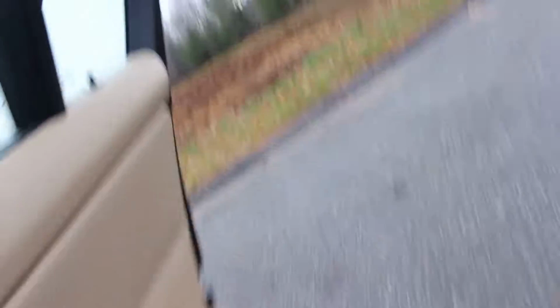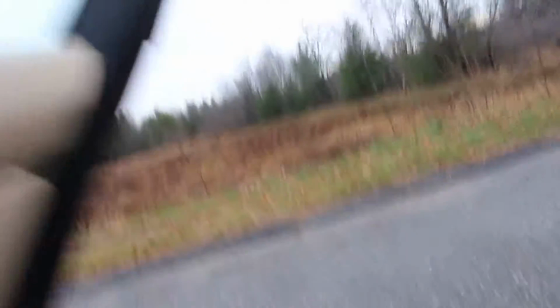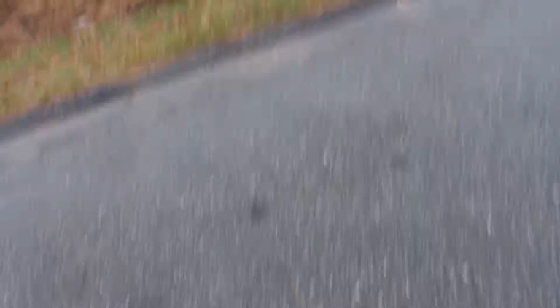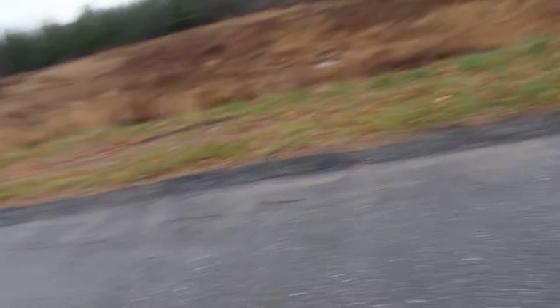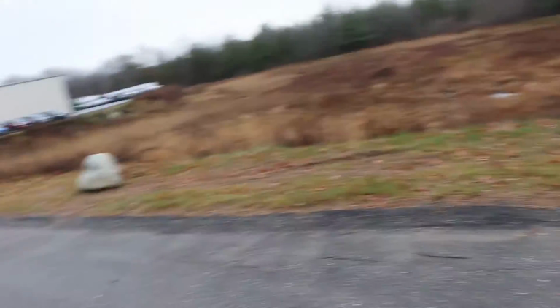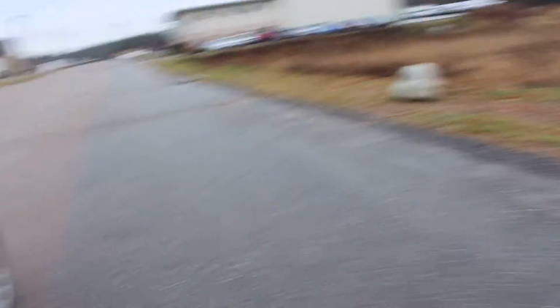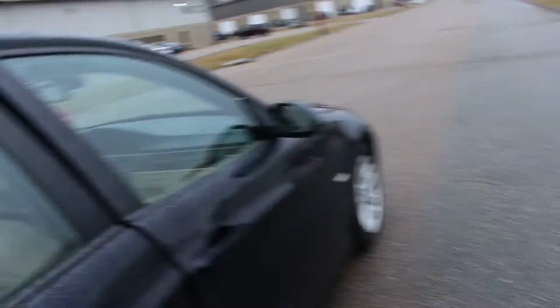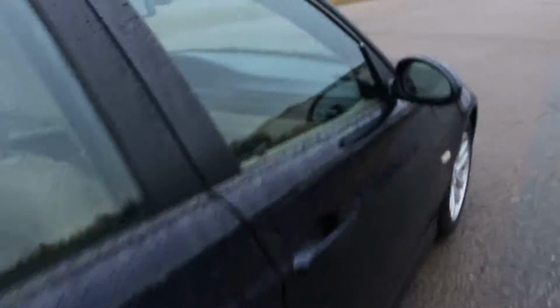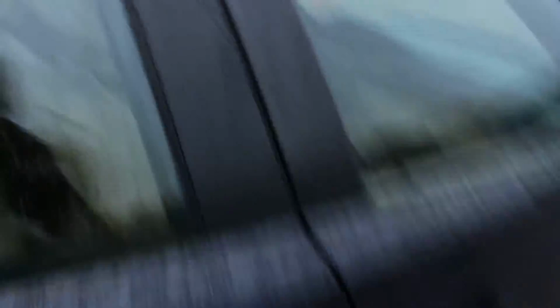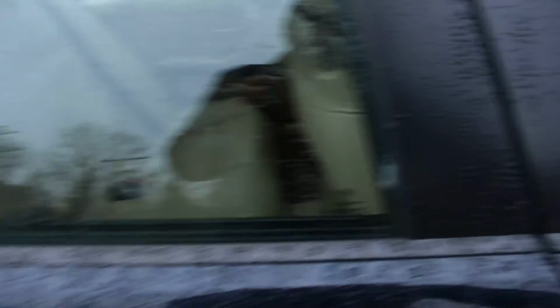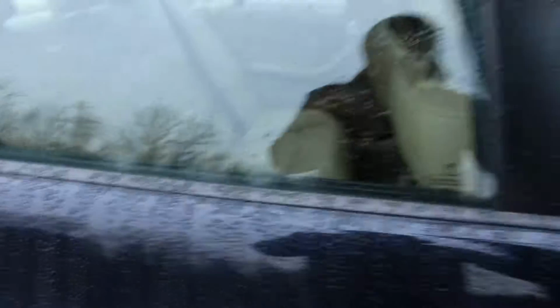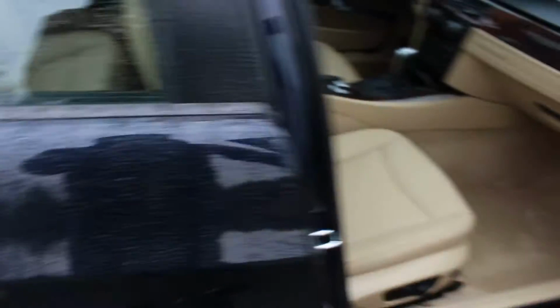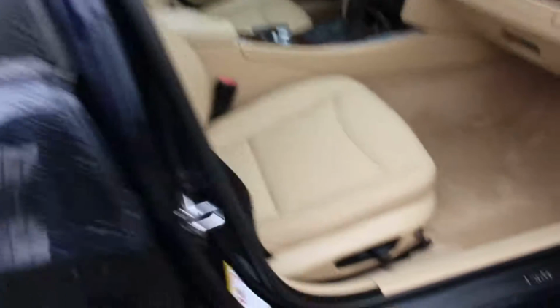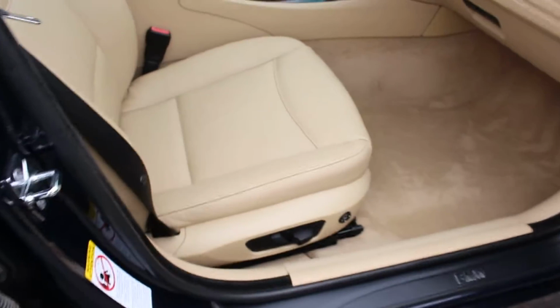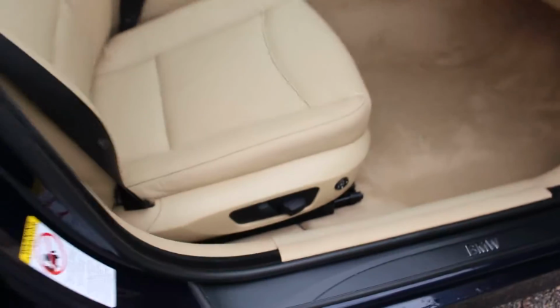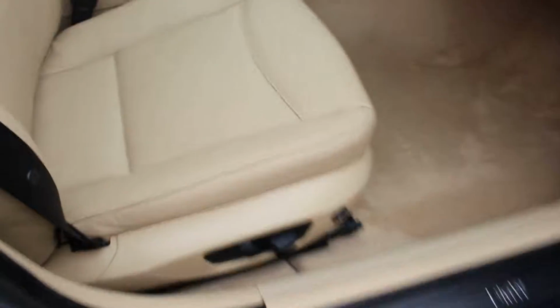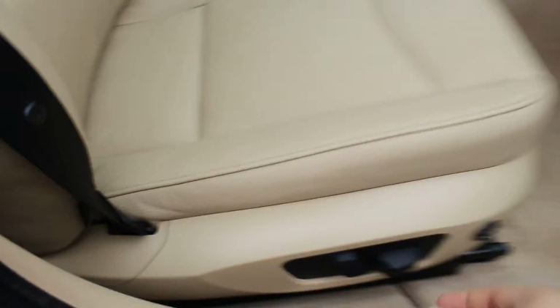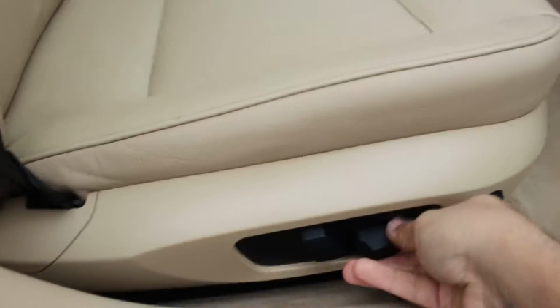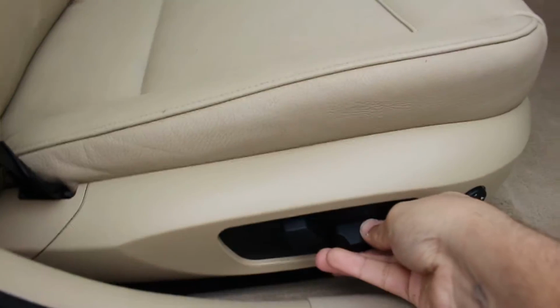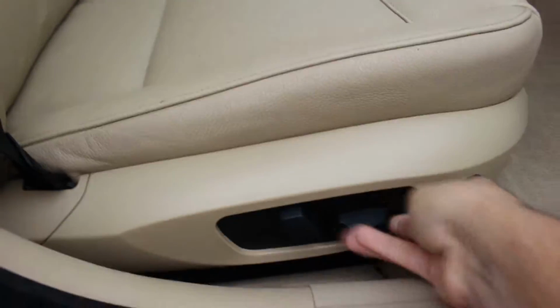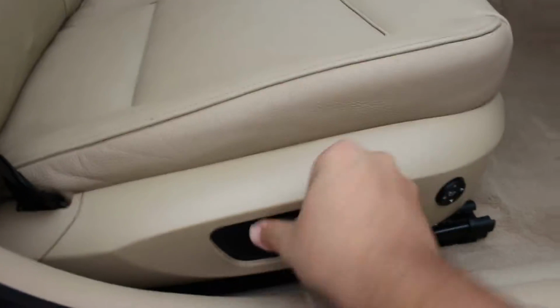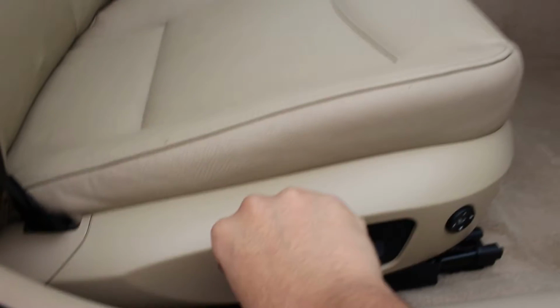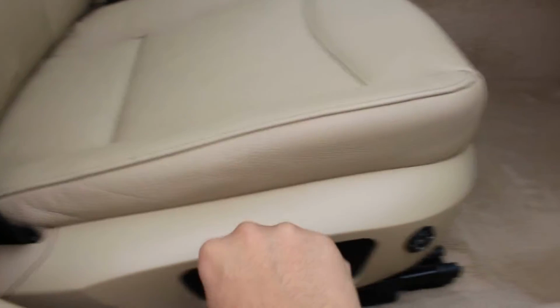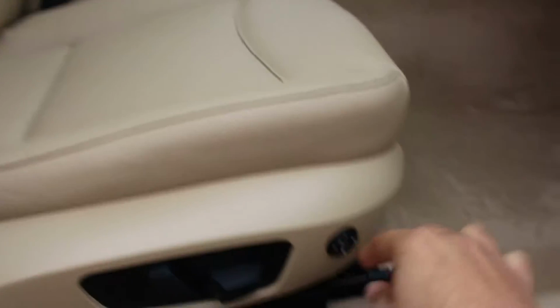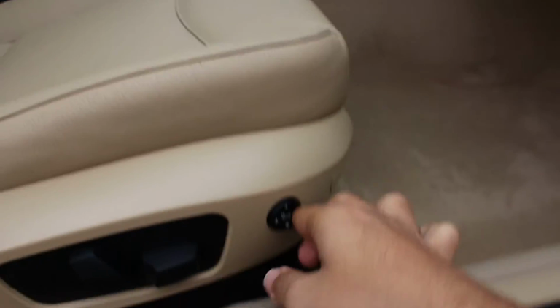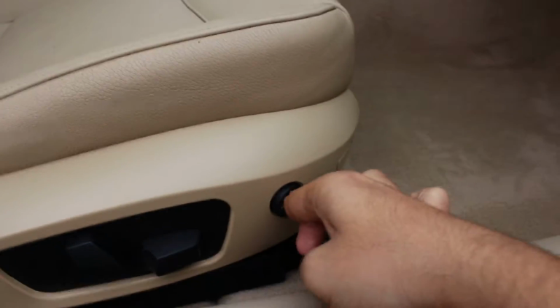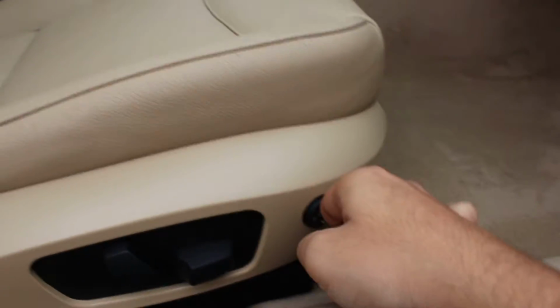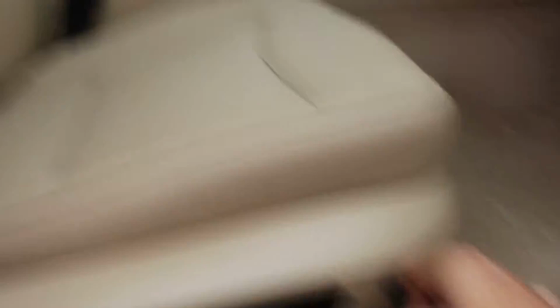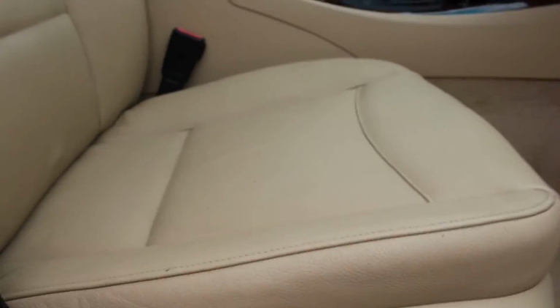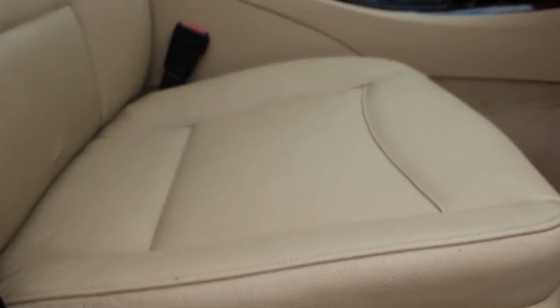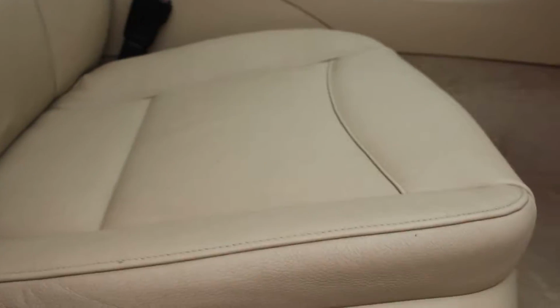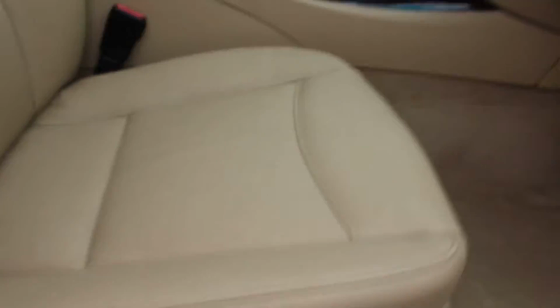Let me take you to the front and show you. This is the passenger side — it's got powered seats and lumbar support as well.